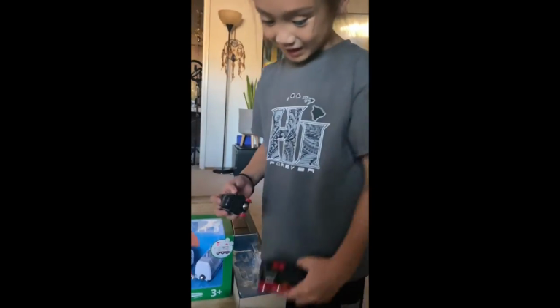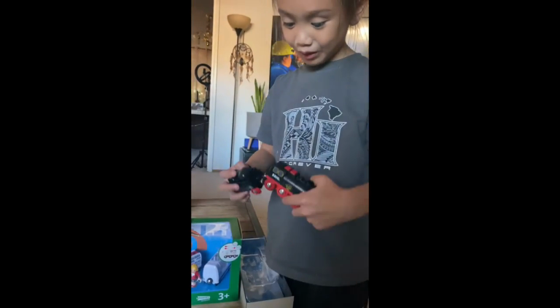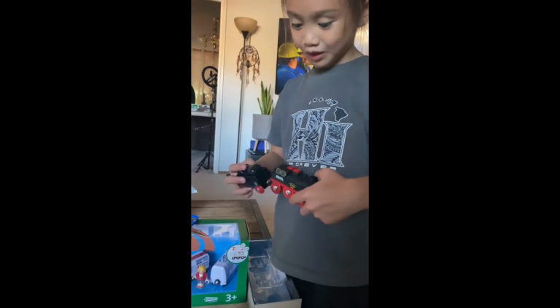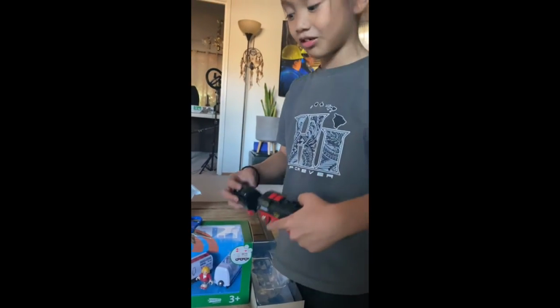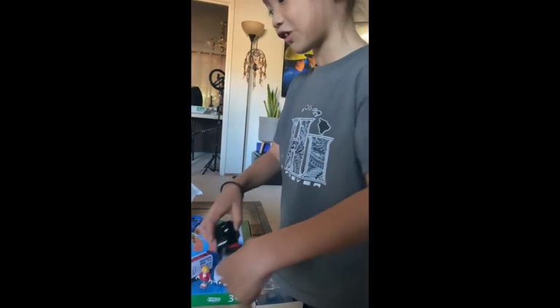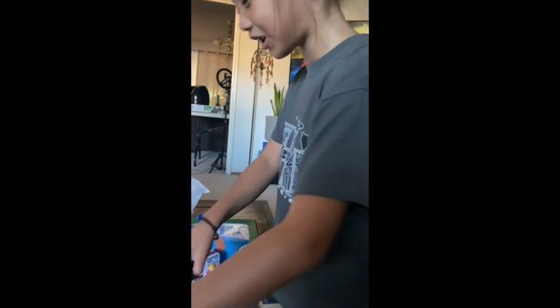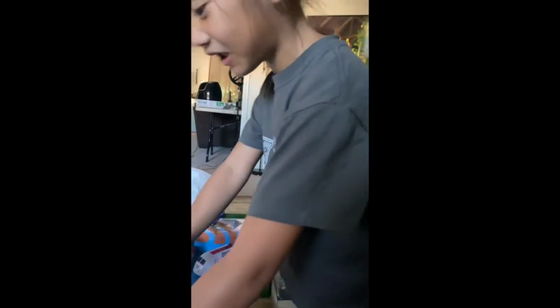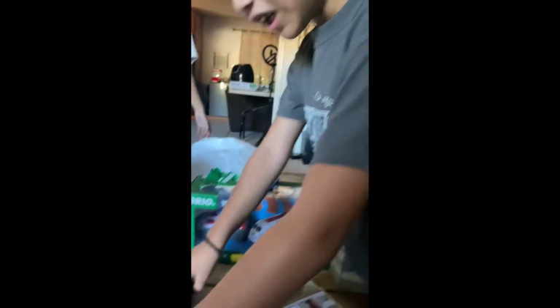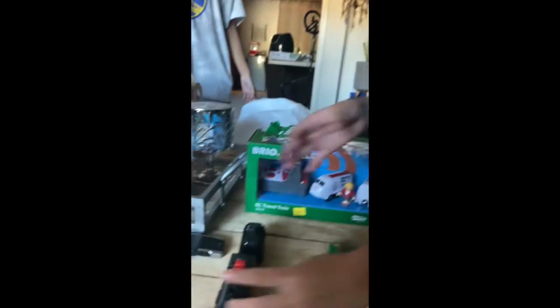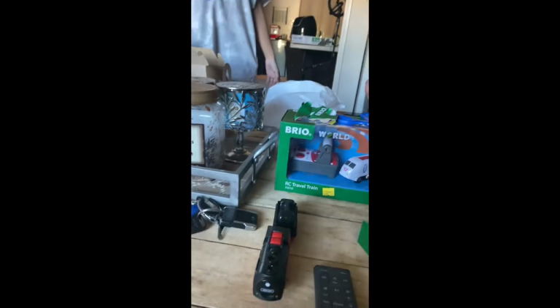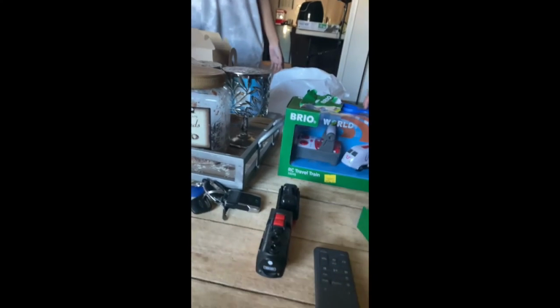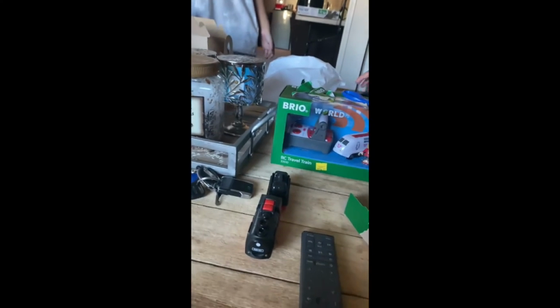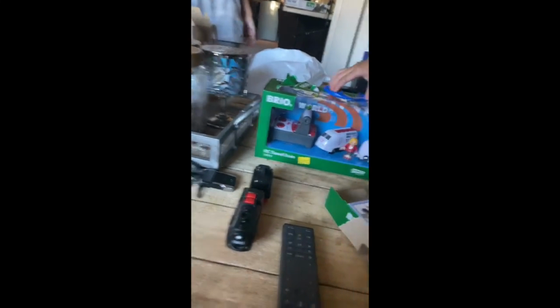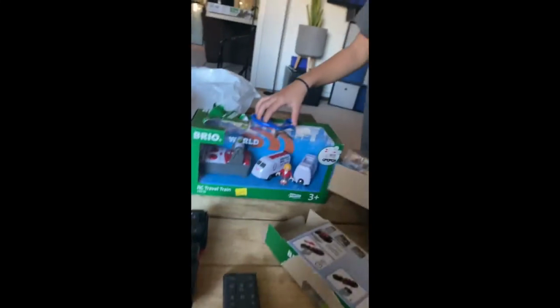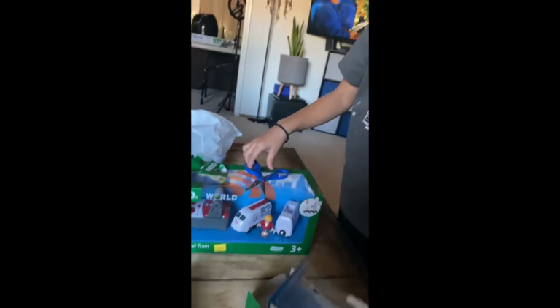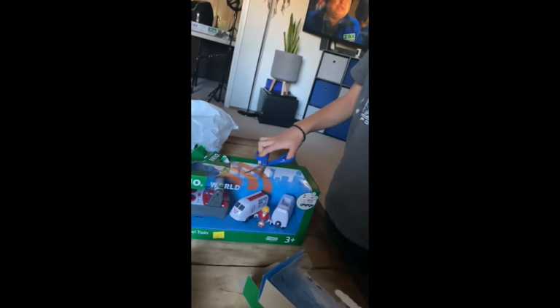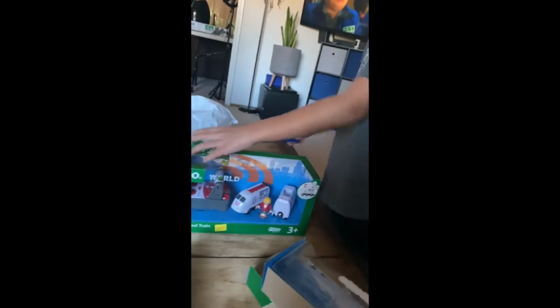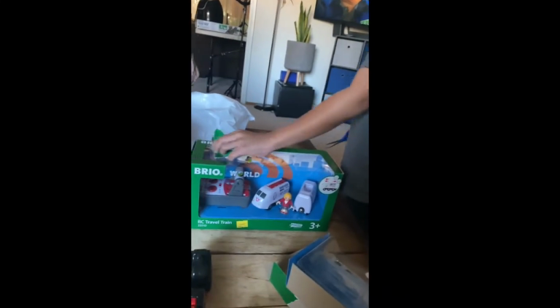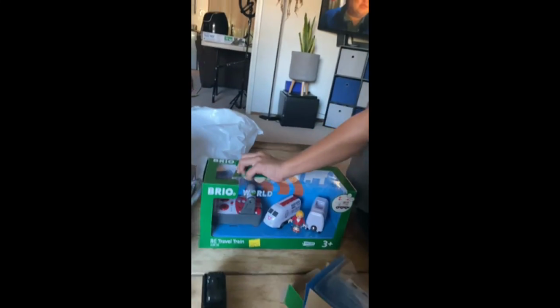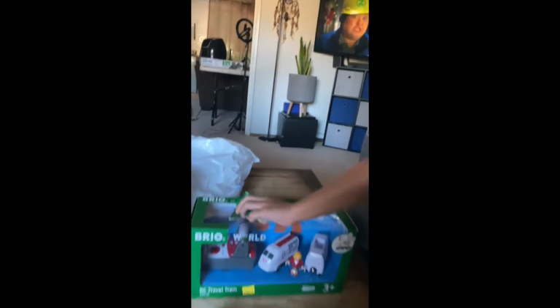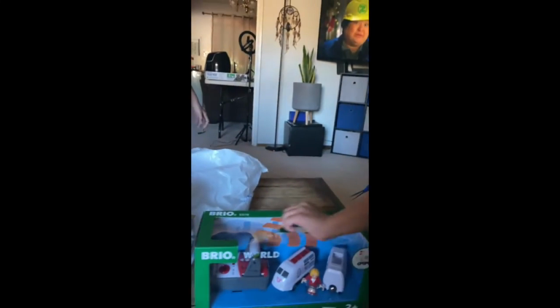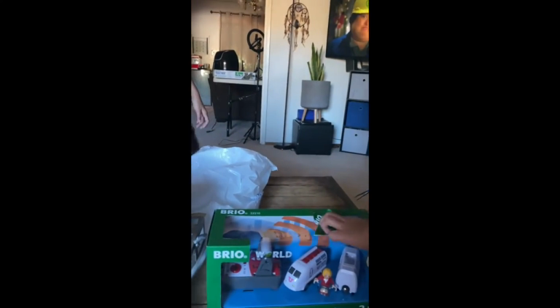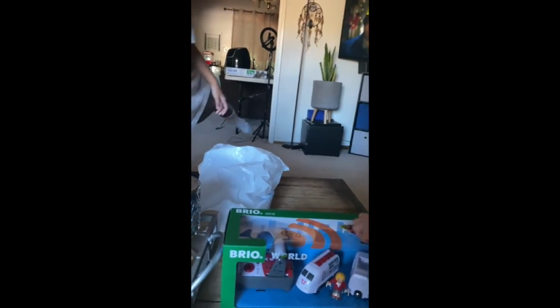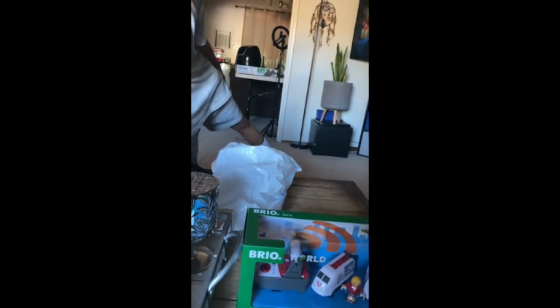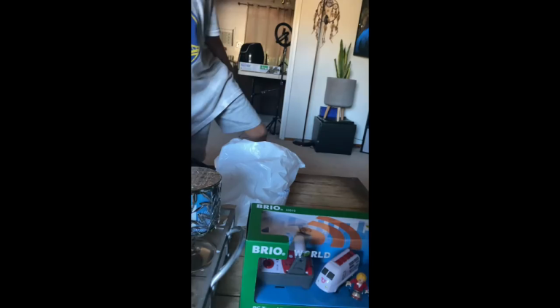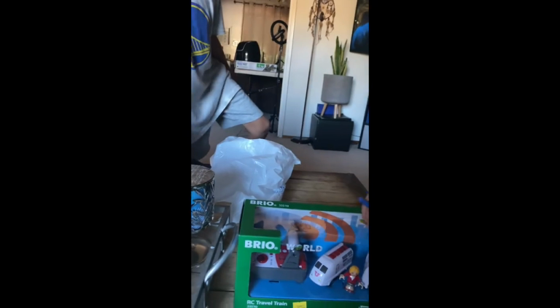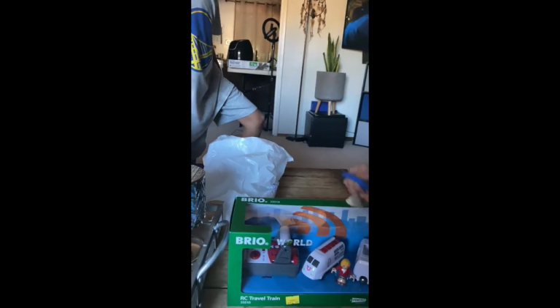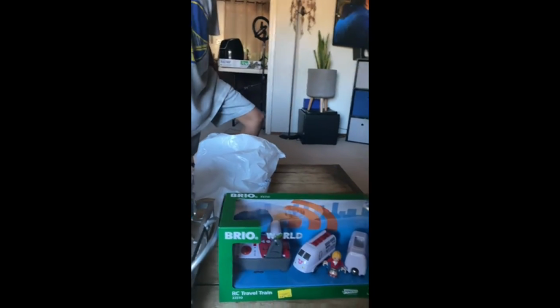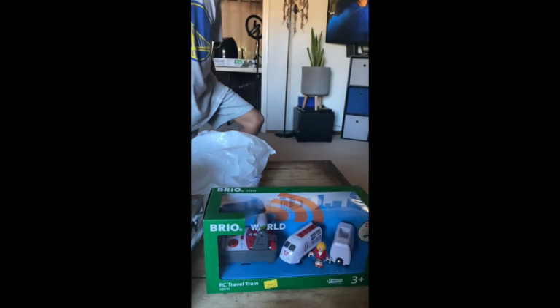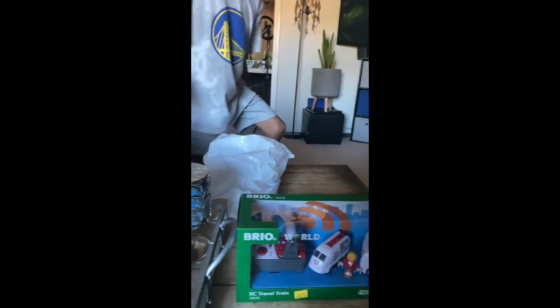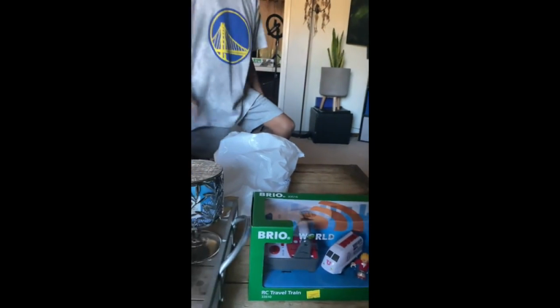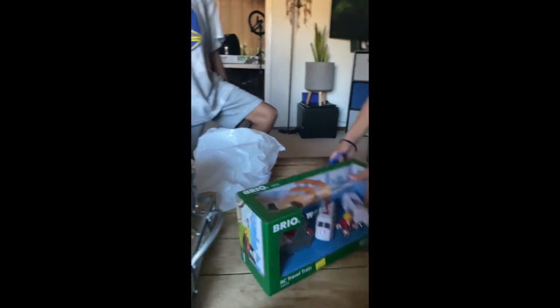I'm going to put this one out to the side and then we'll go get lots of batteries. And the next one — I'm going to start with the next one. I'm going to just make a pile.